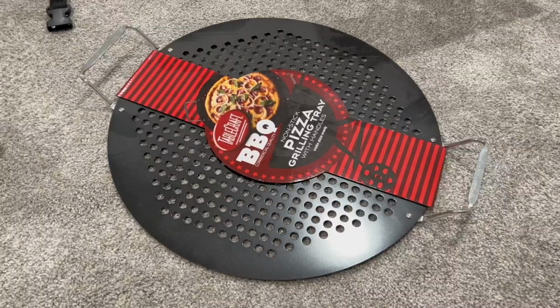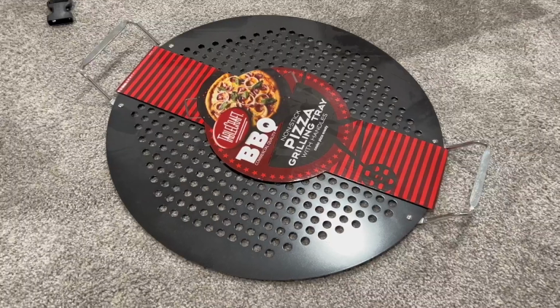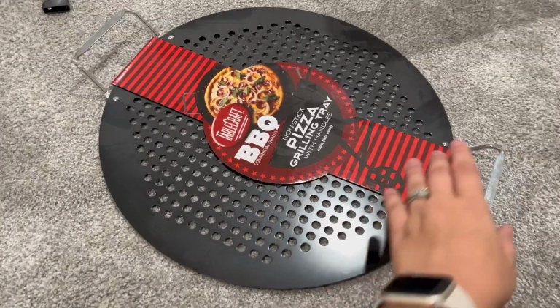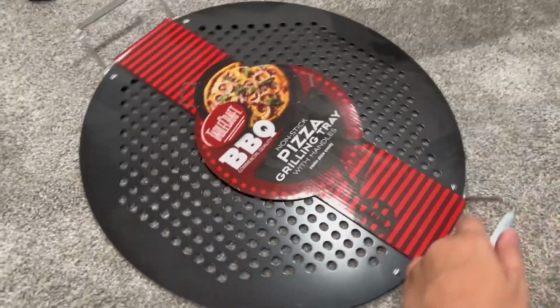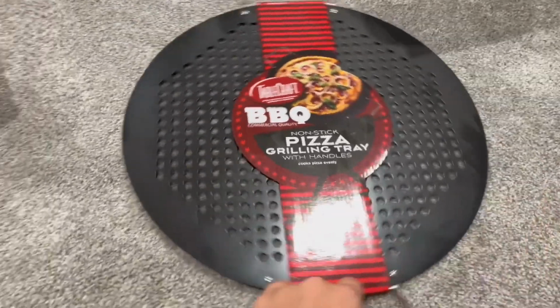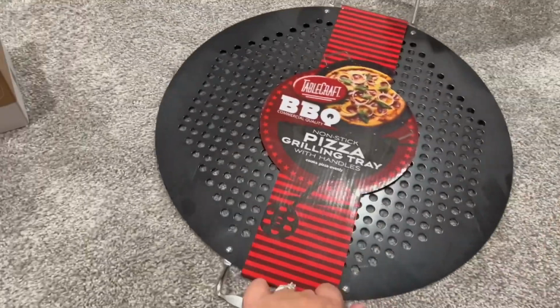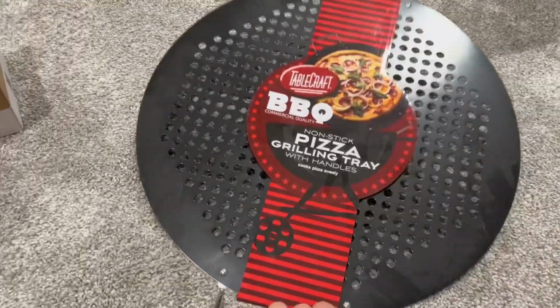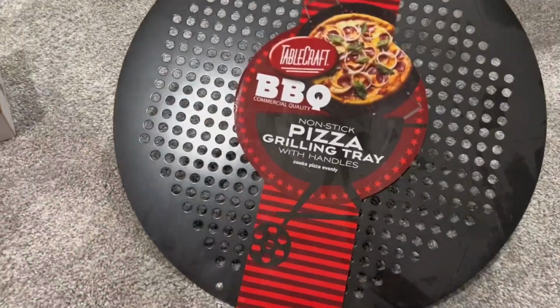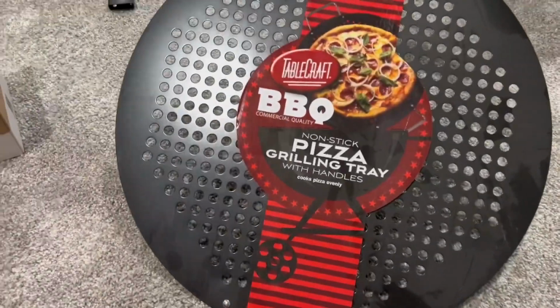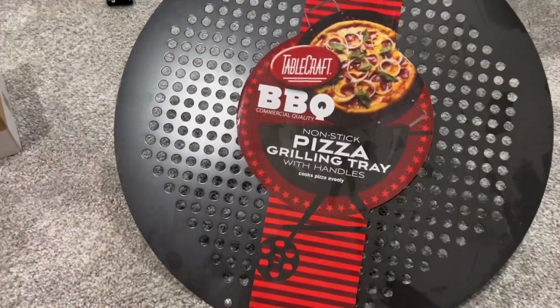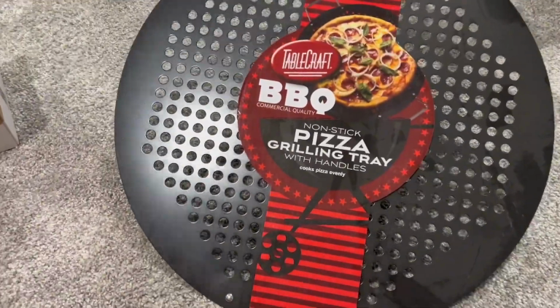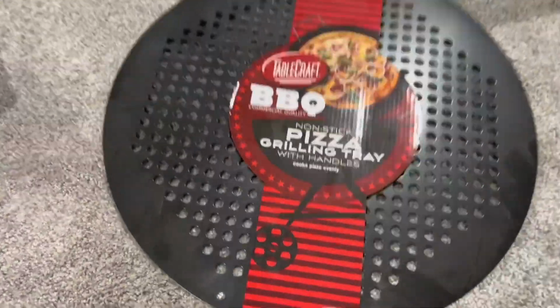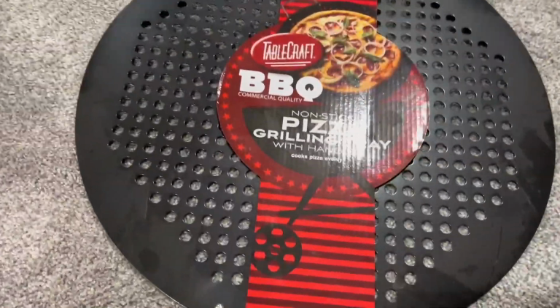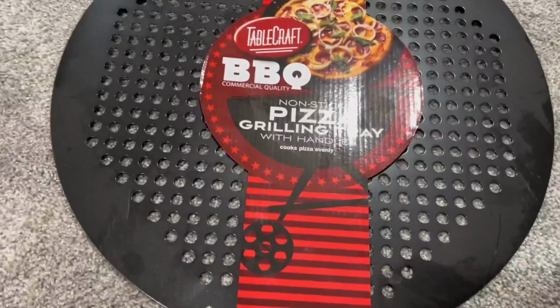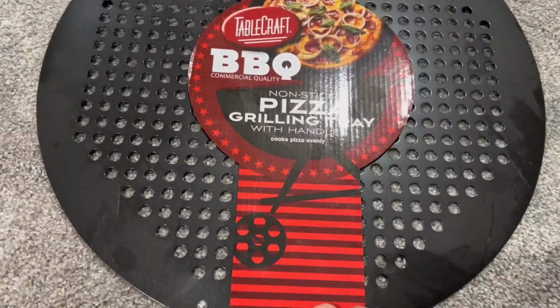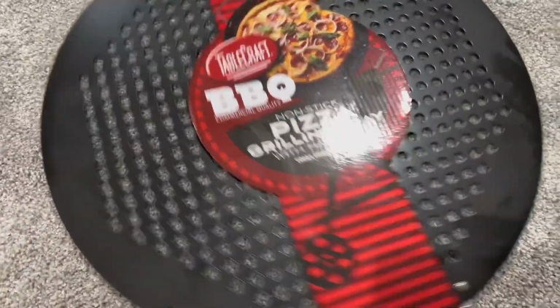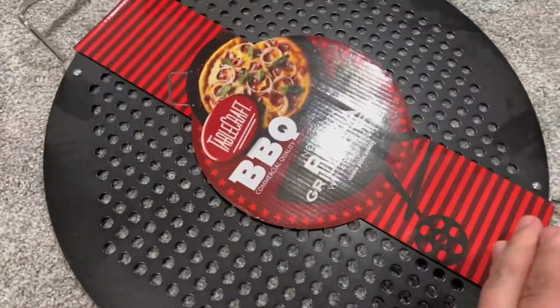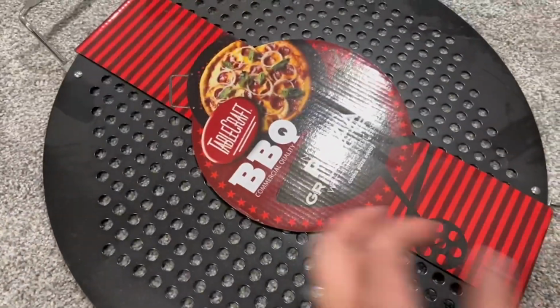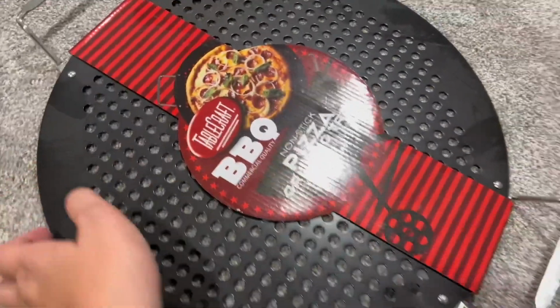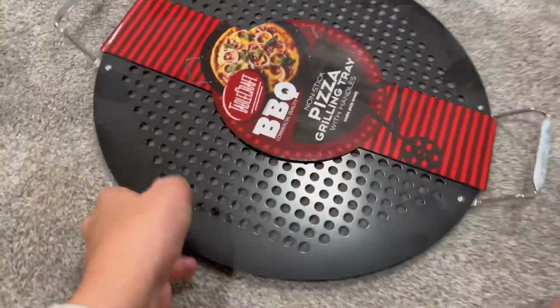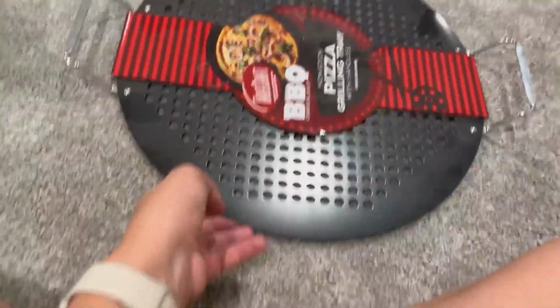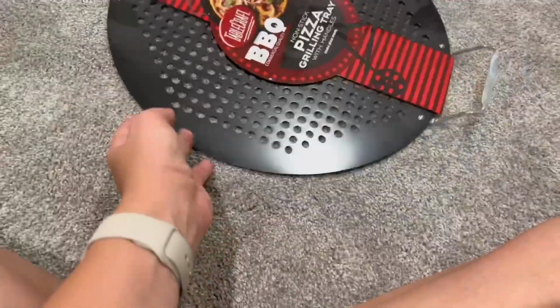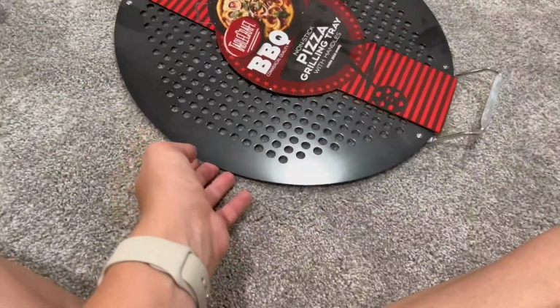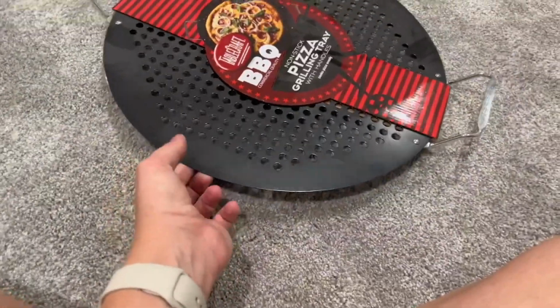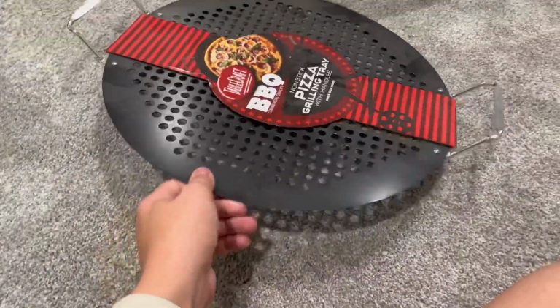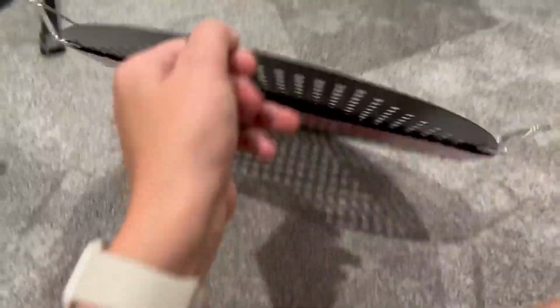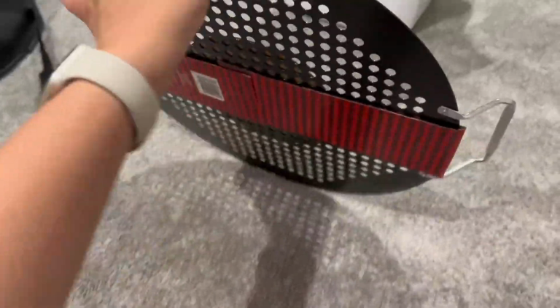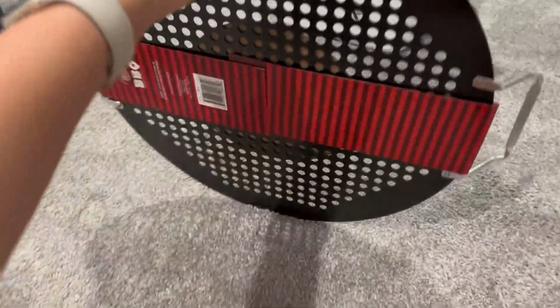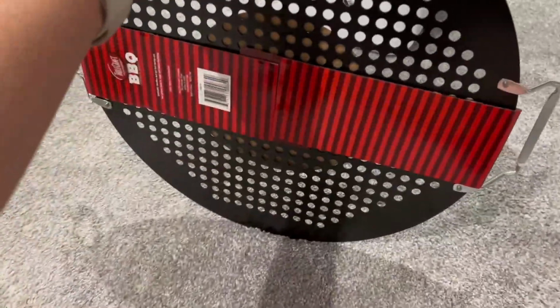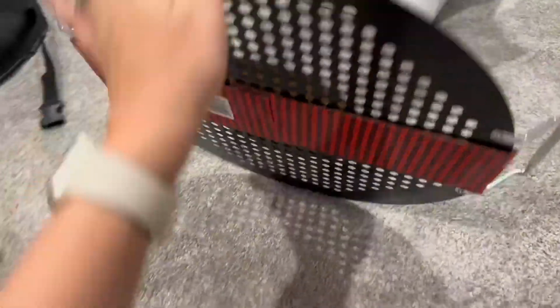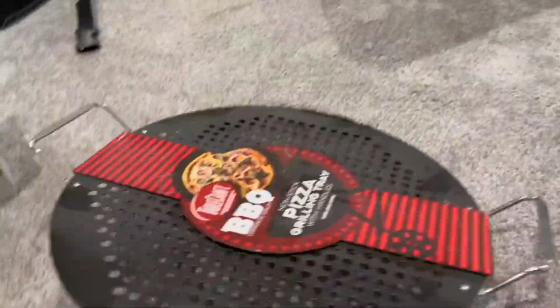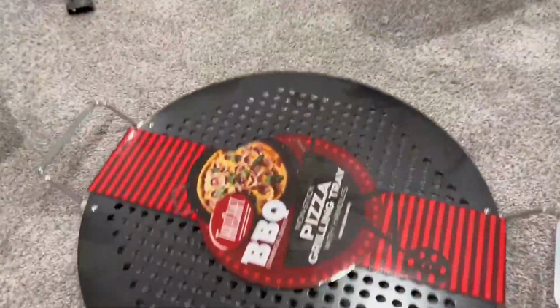Look at this non-stick pizza grilling tray with handles. This is by the brand Tablecraft. We loved it so much we had to get a second one.